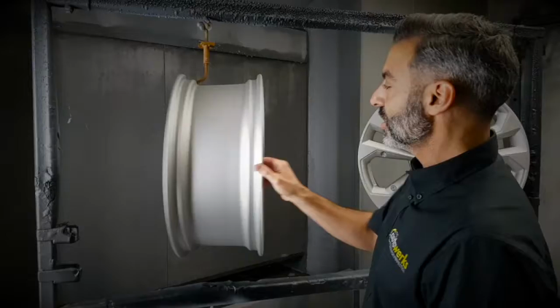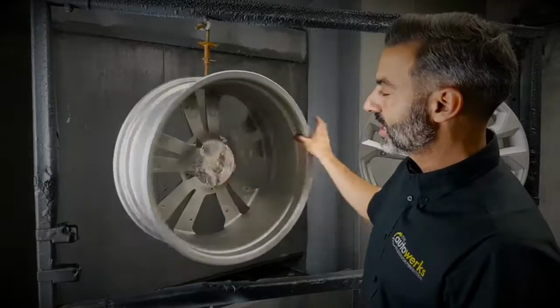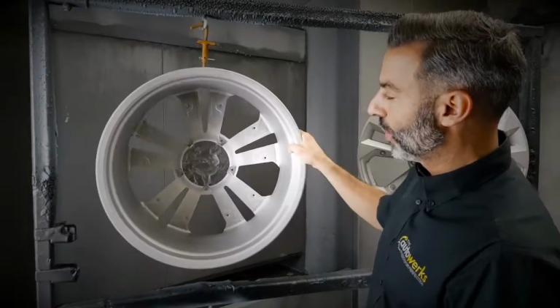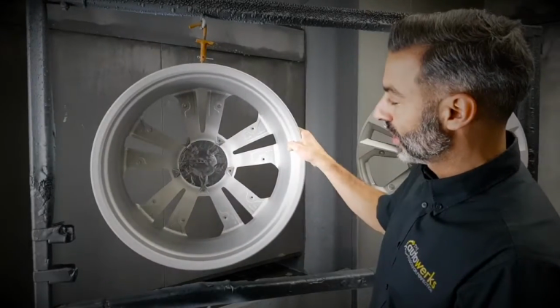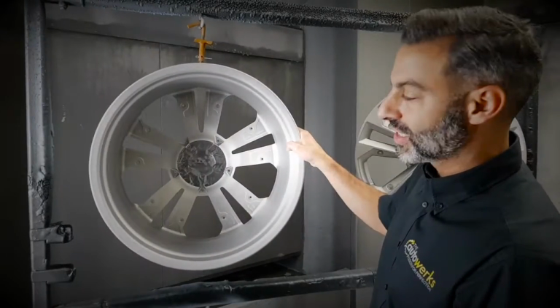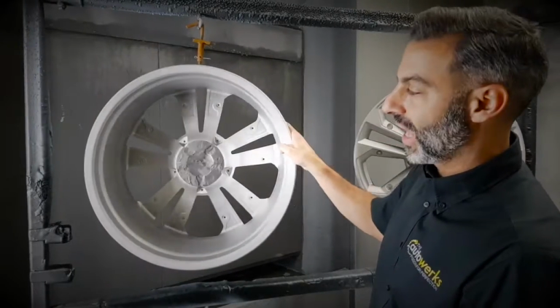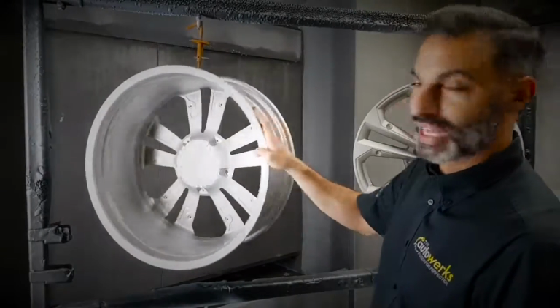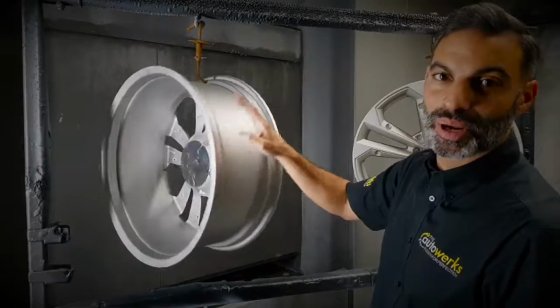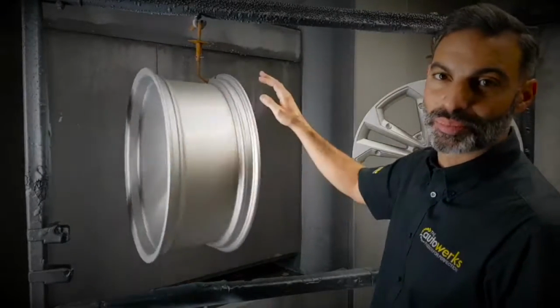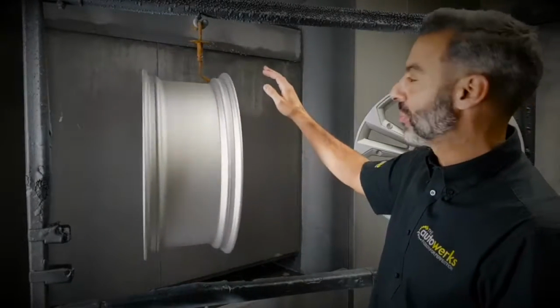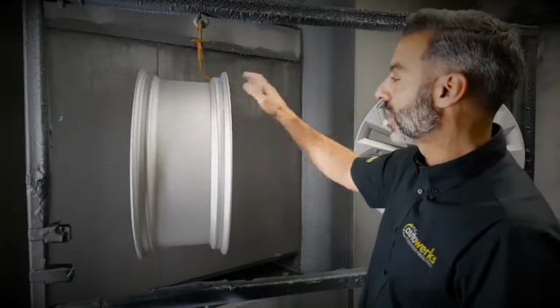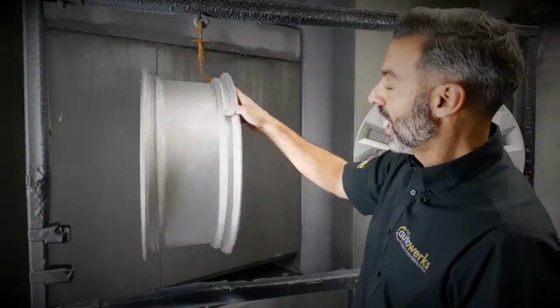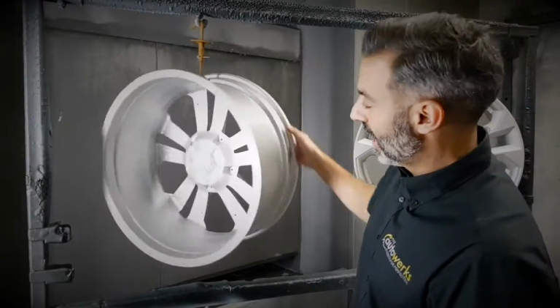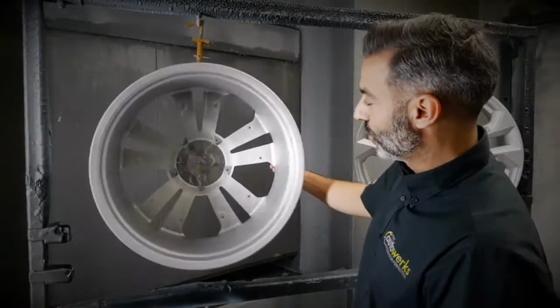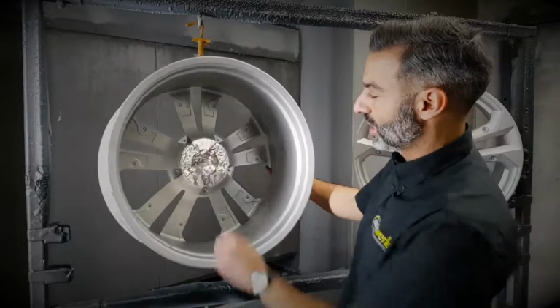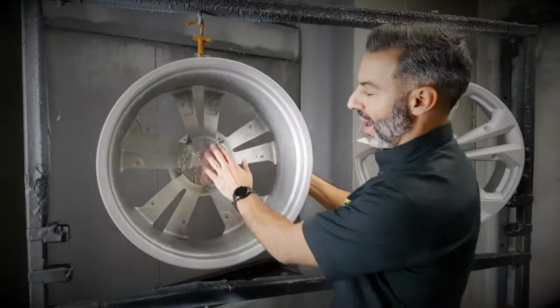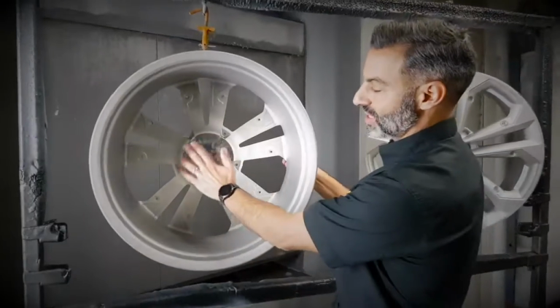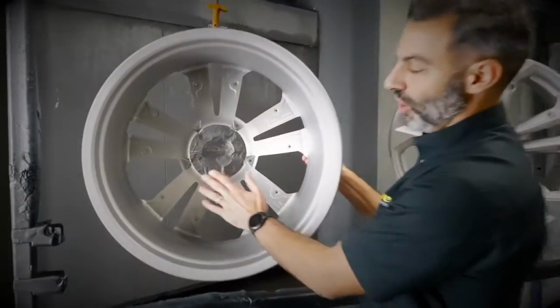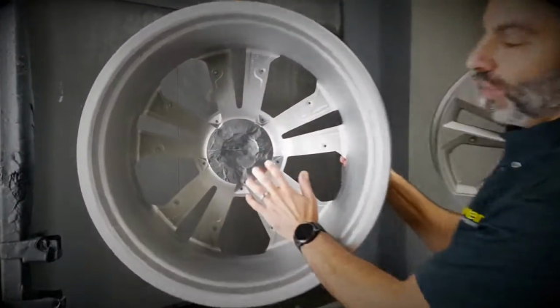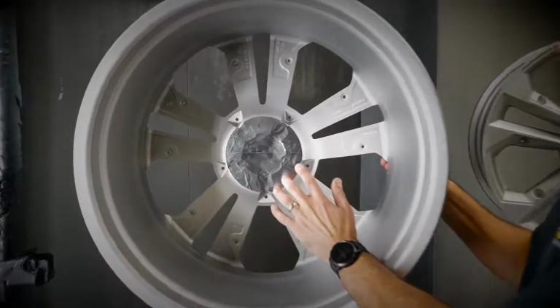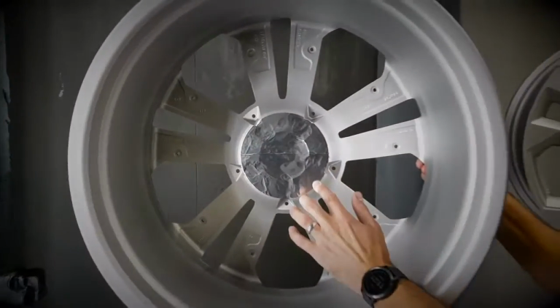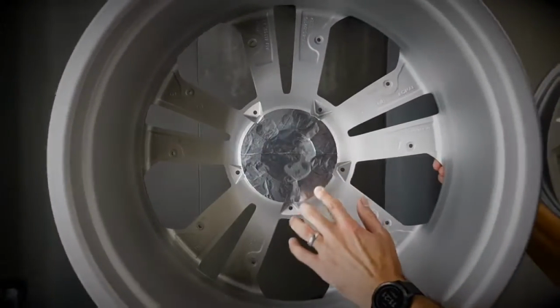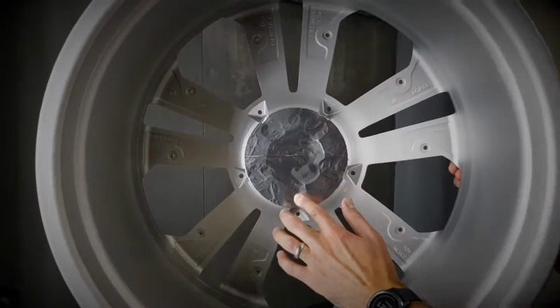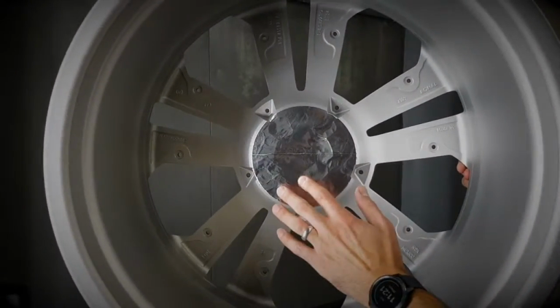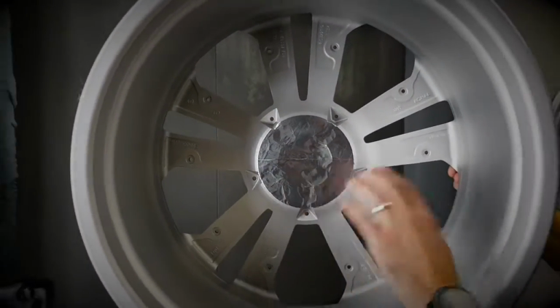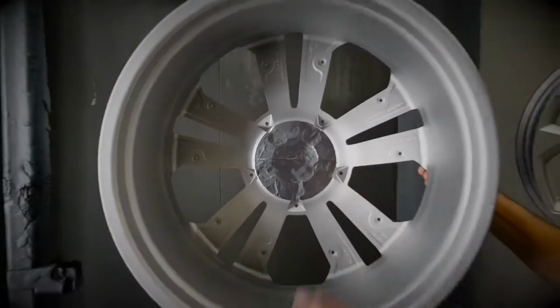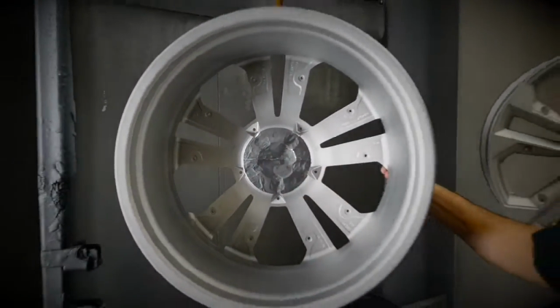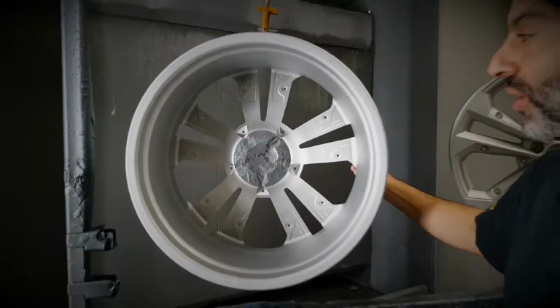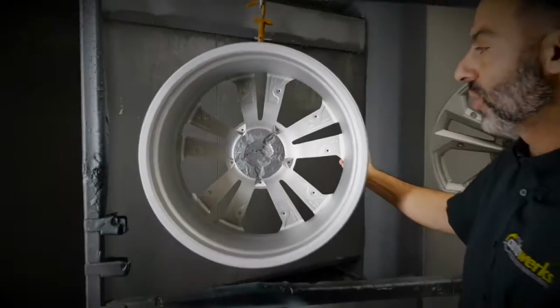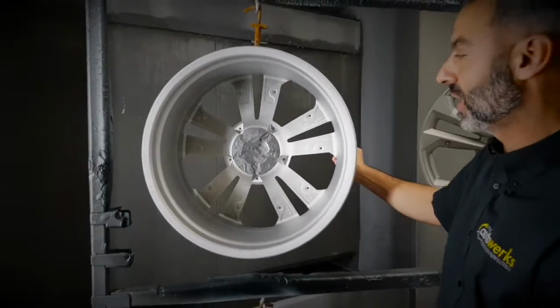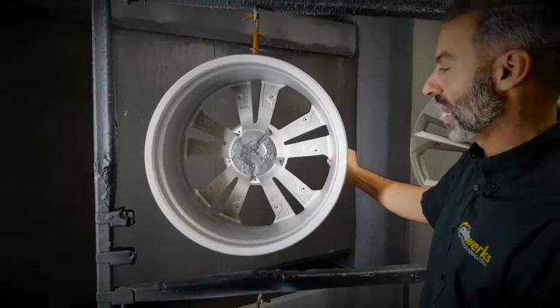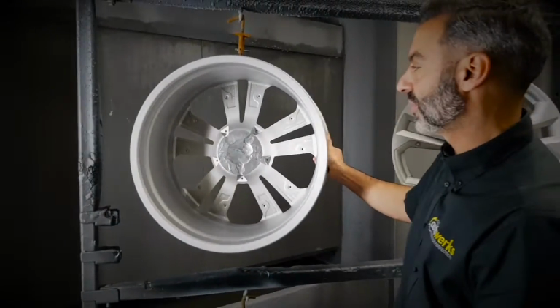You can see the whole wheel, inside and out, gets shot blasted and prepped with powder. You can also see on the back face where we apply high temperature foil so that we don't get any powder on that surface.